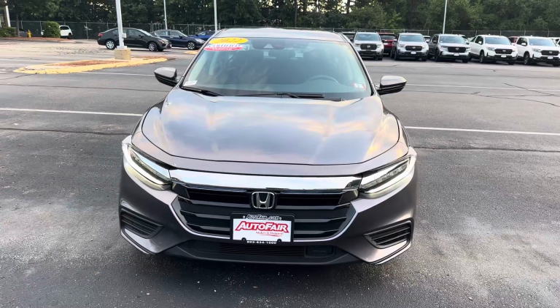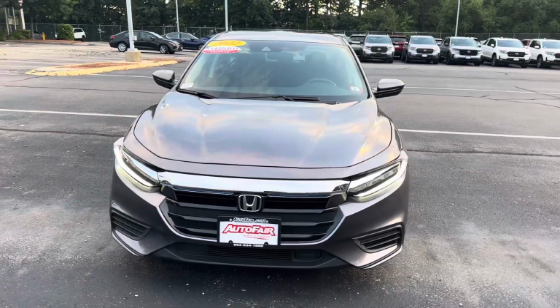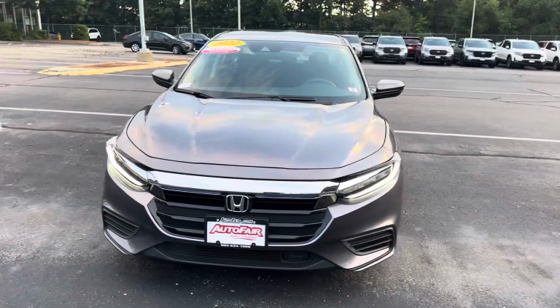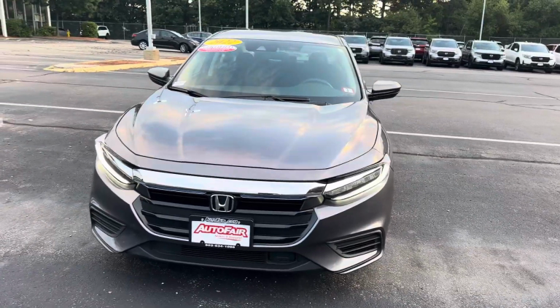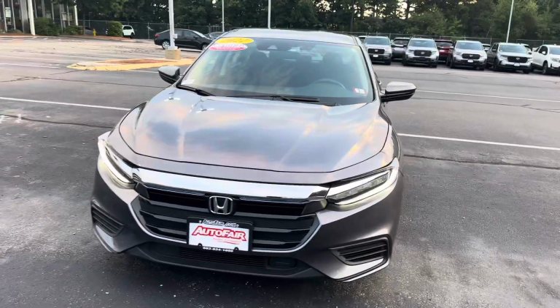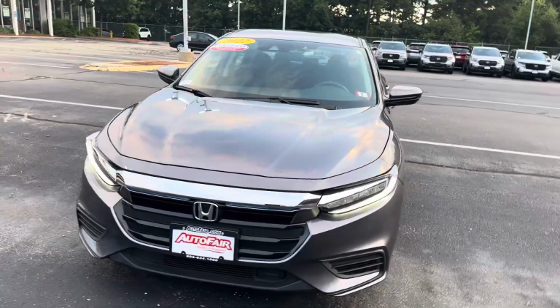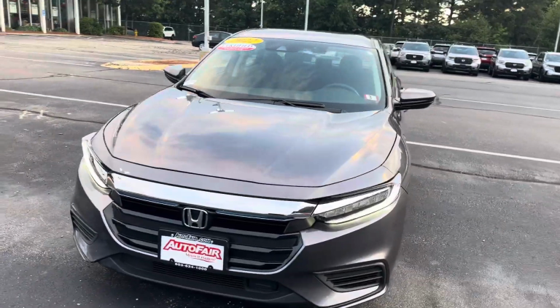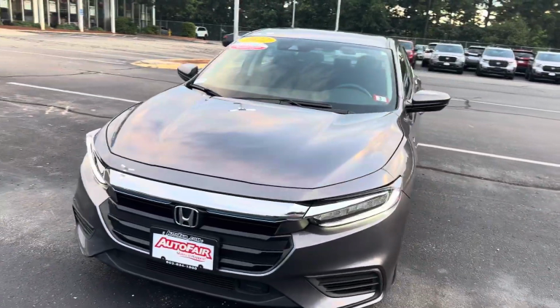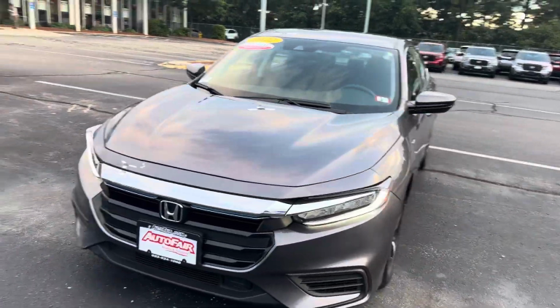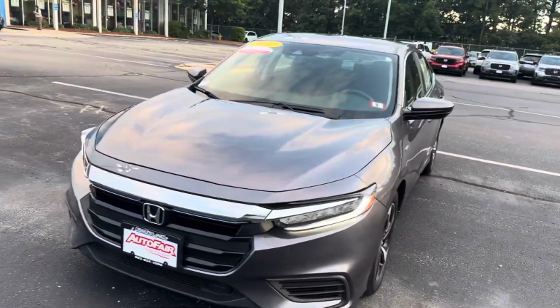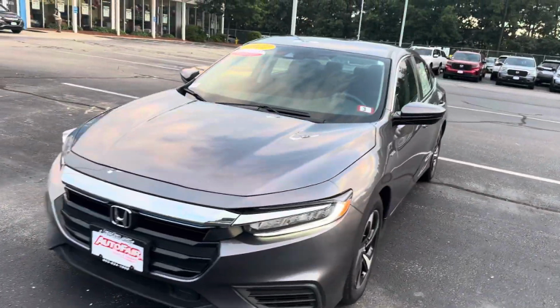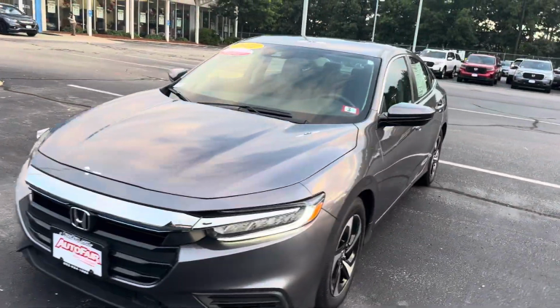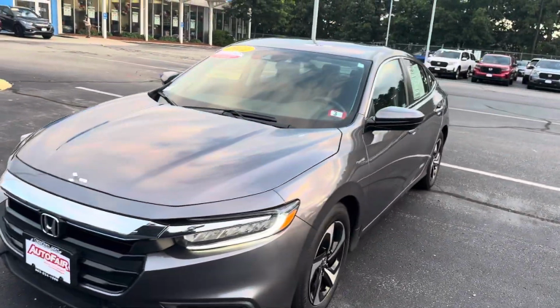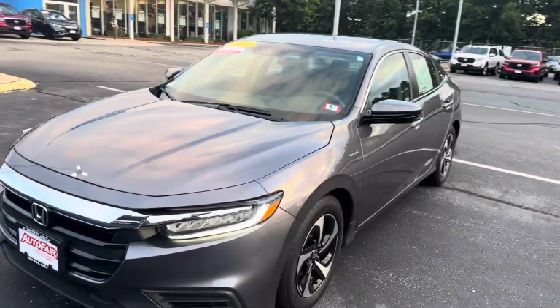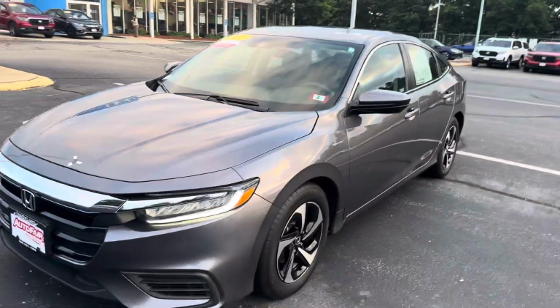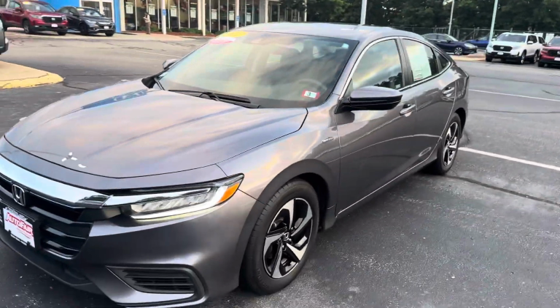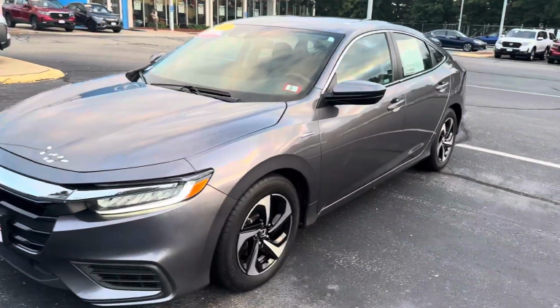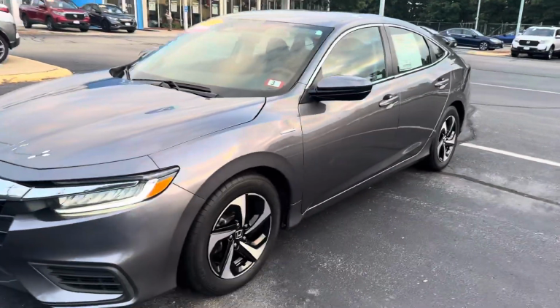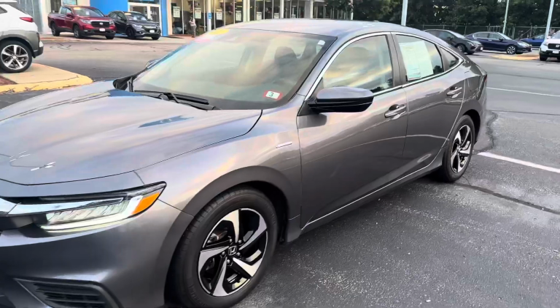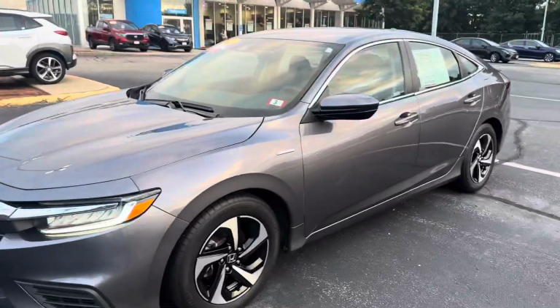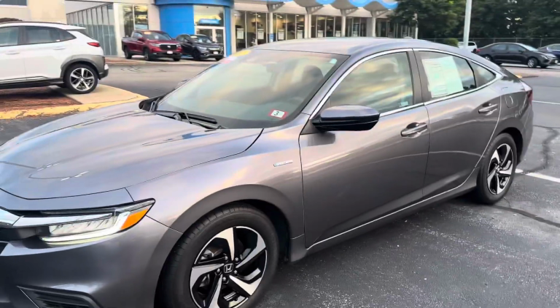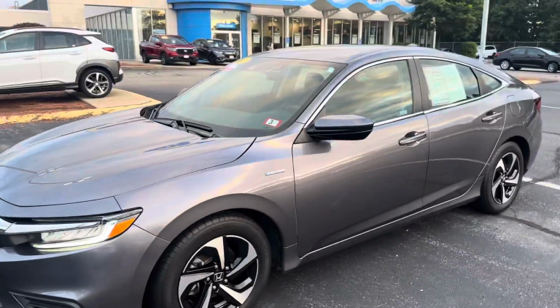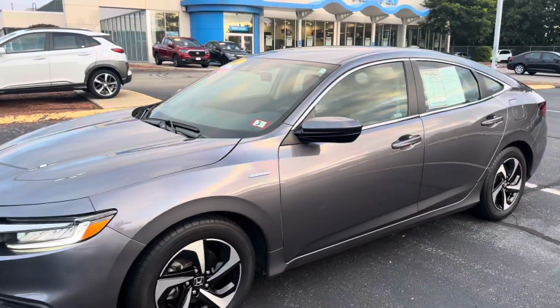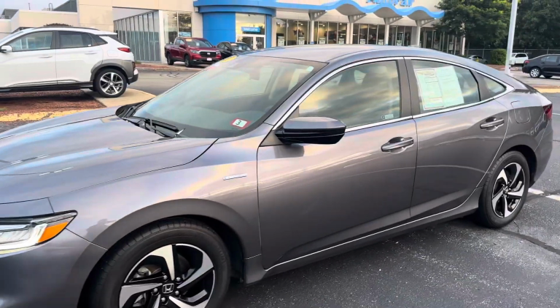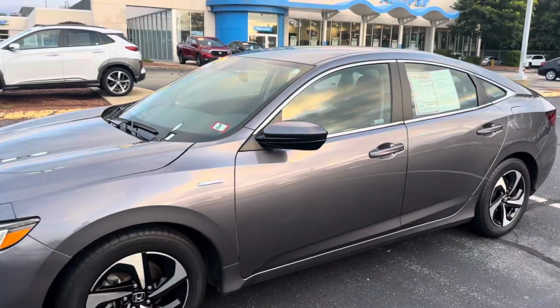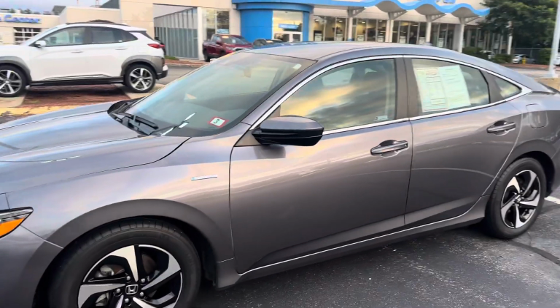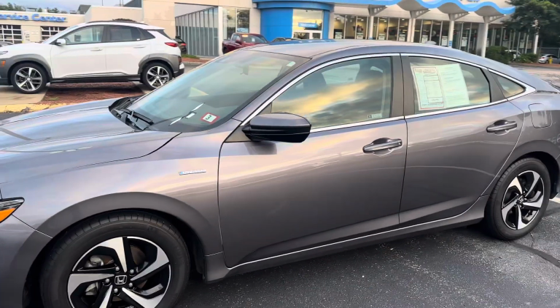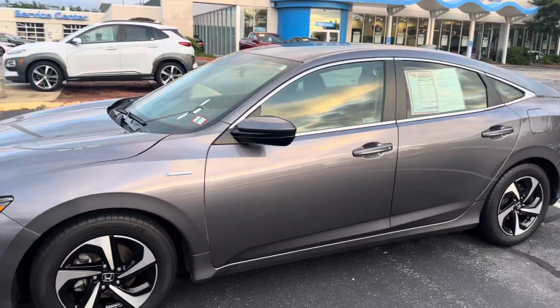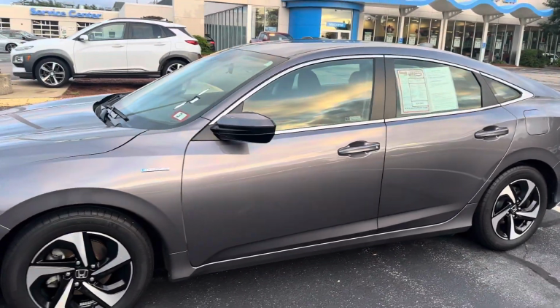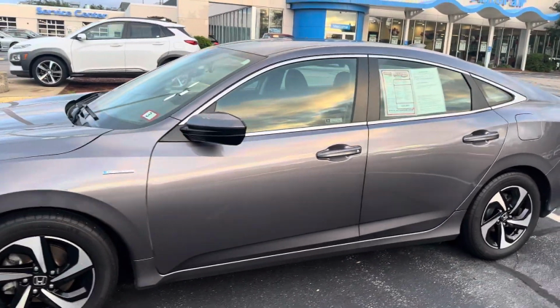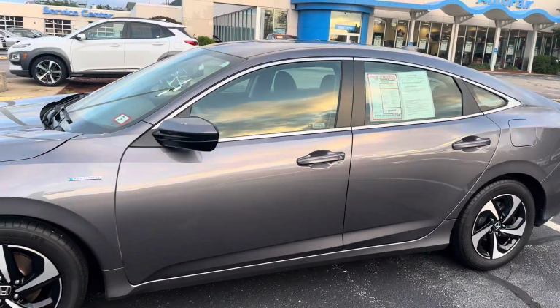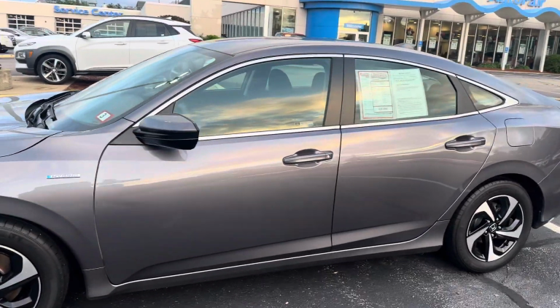Hey, how you doing? Giovanni down here at AutoFair Honda here in Manchester, New Hampshire. Thank you for your interest in this 2022 Honda Insight.